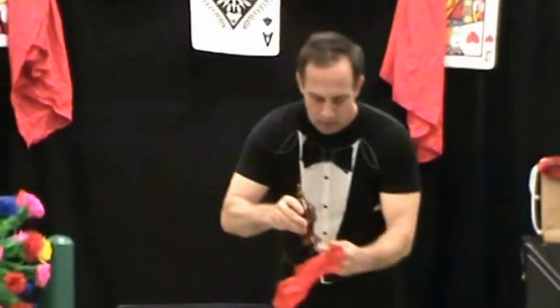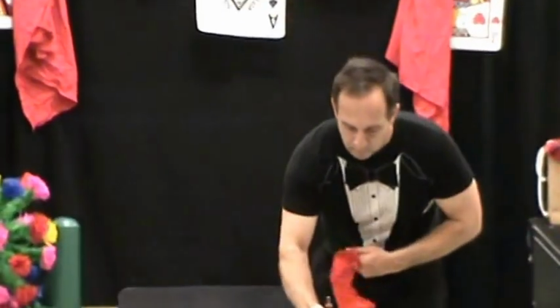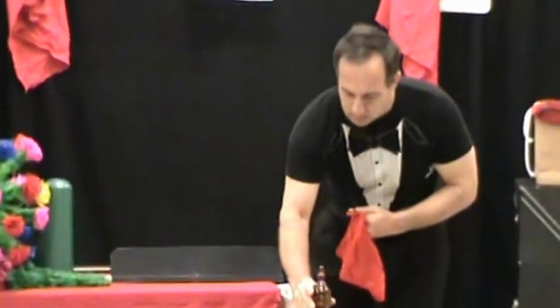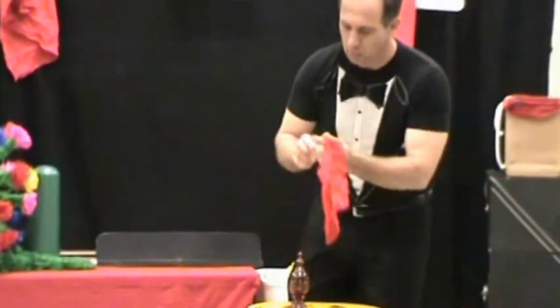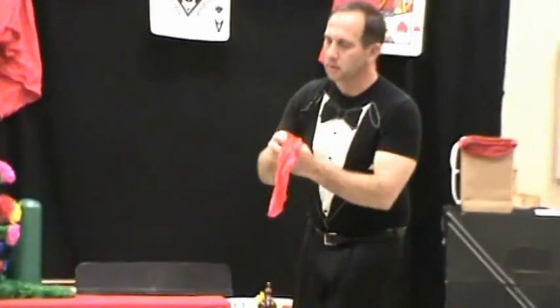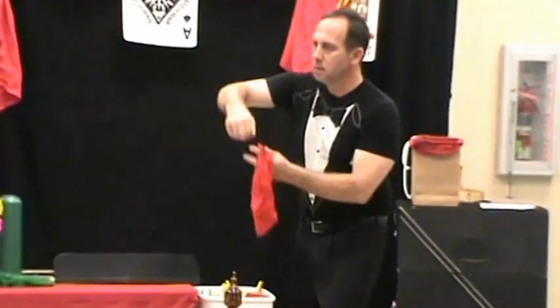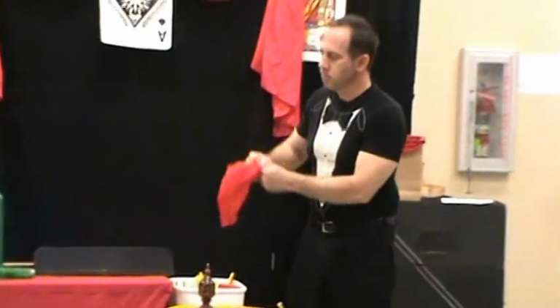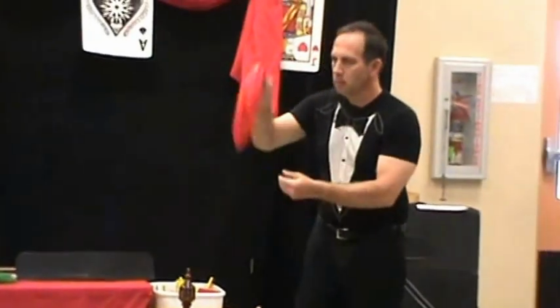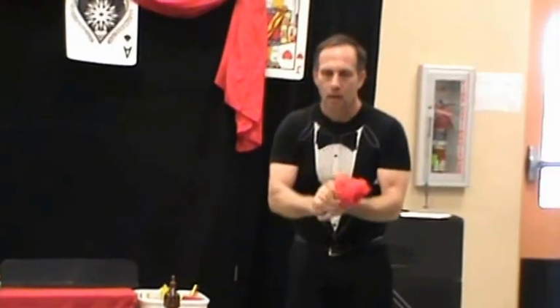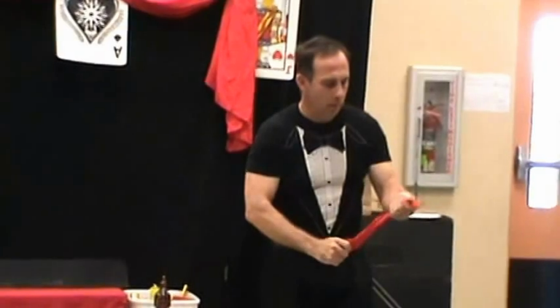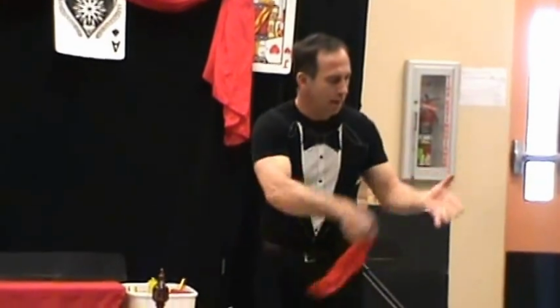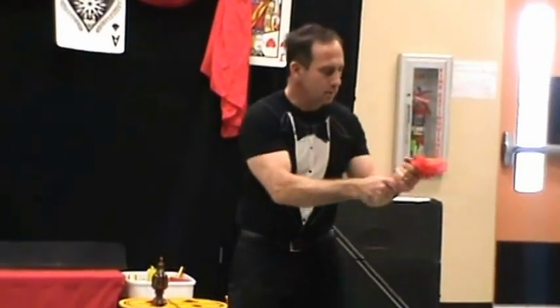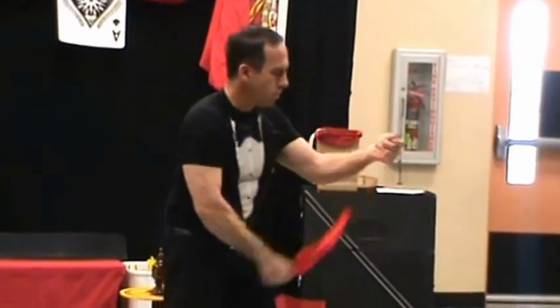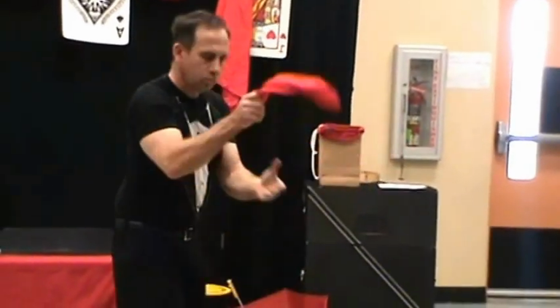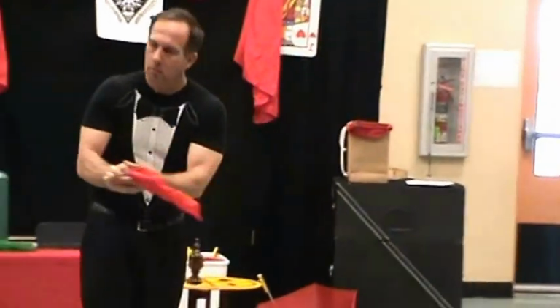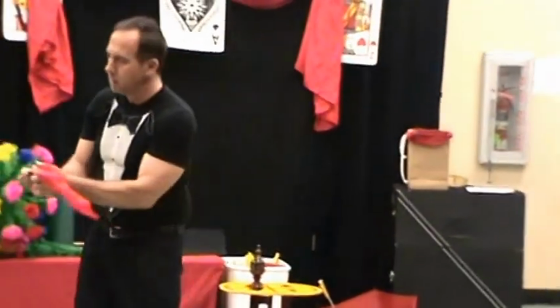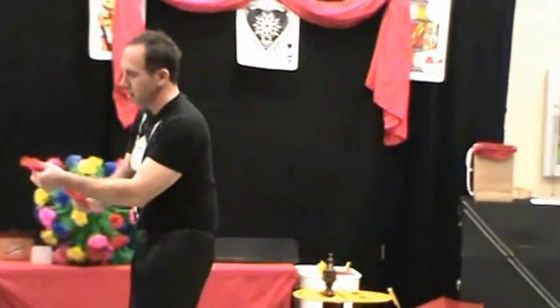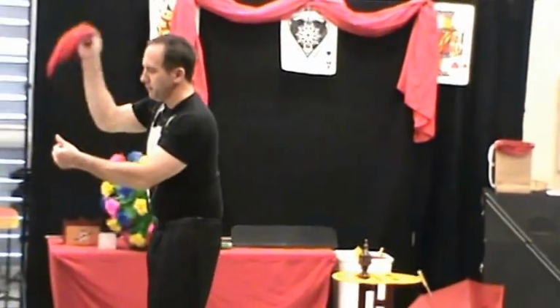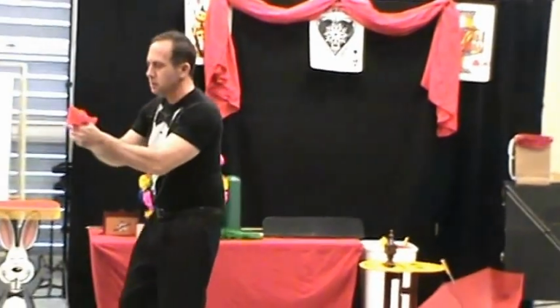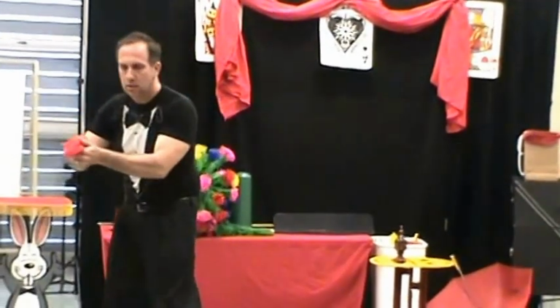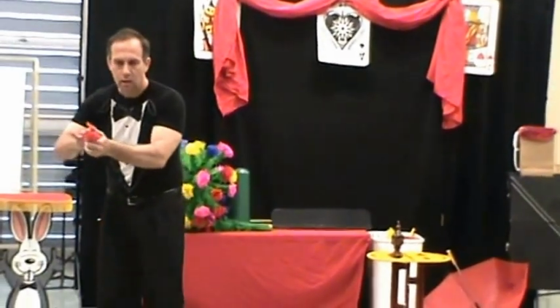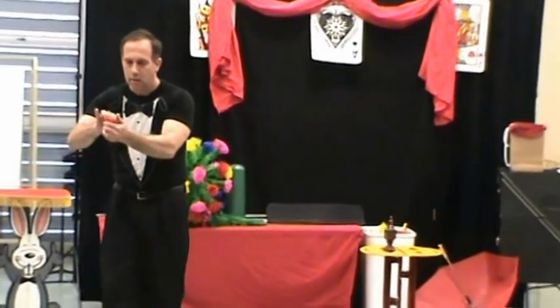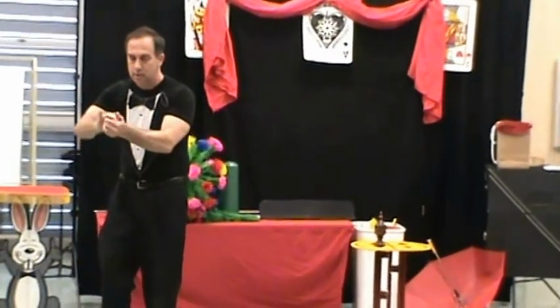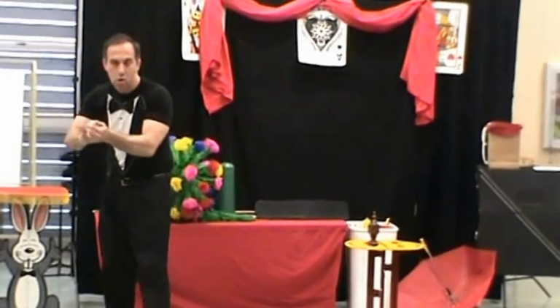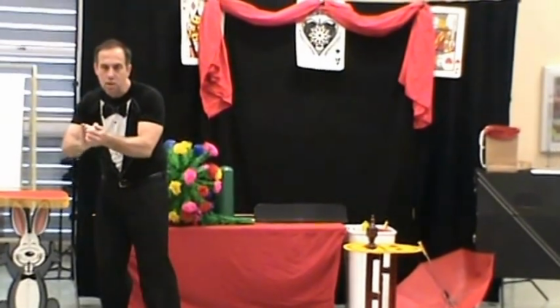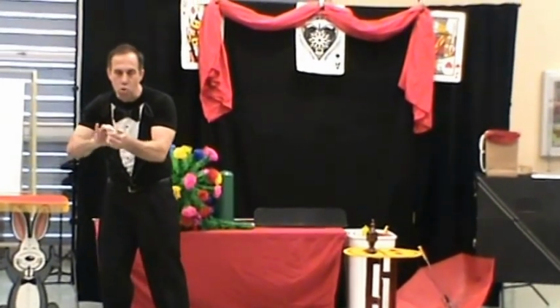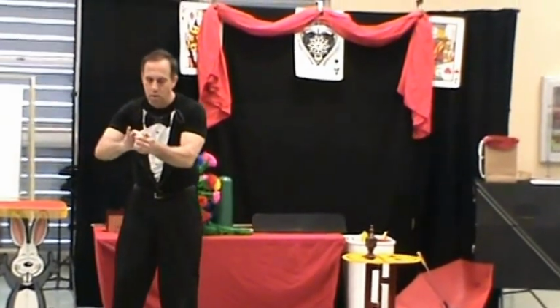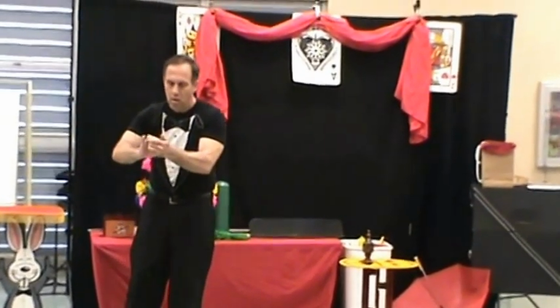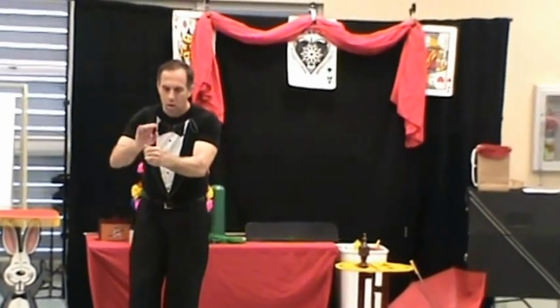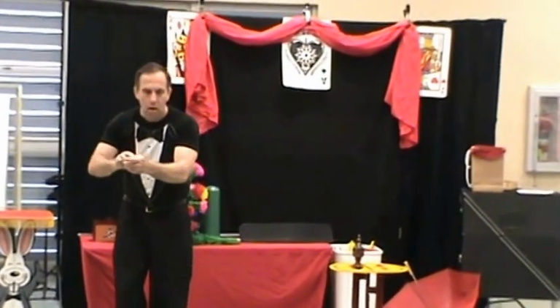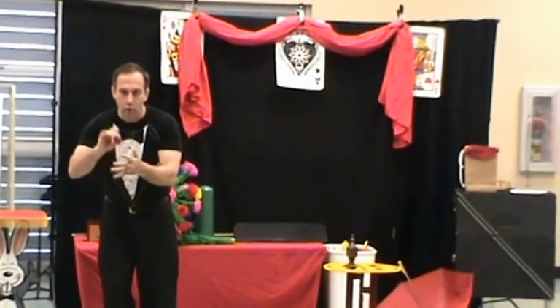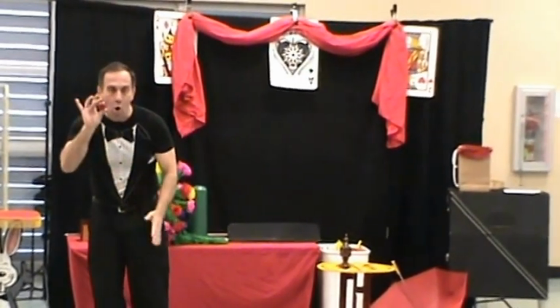And if I take the red silk, and I run it through my hands, and stick it into my fist, the silk turns into a red ball.